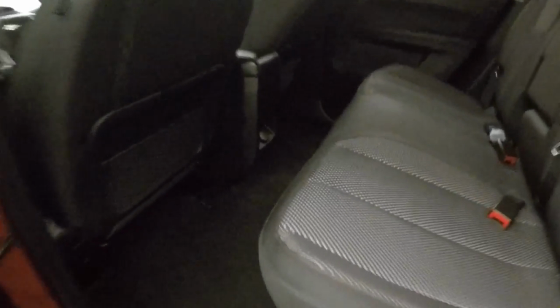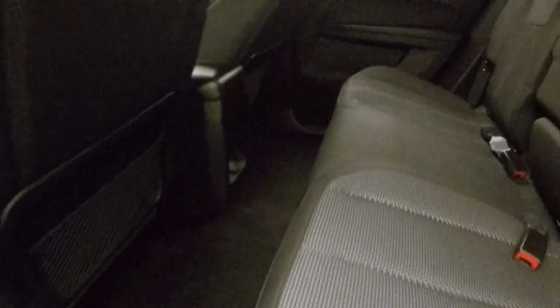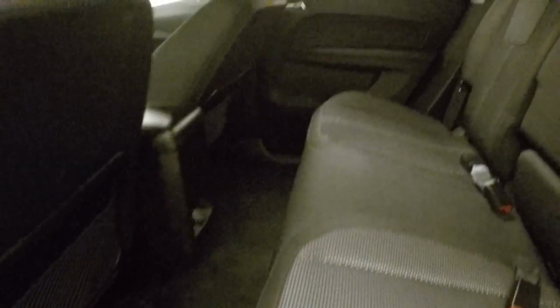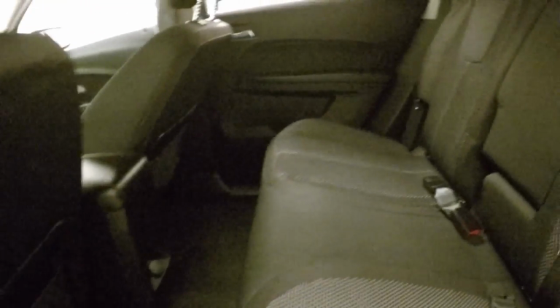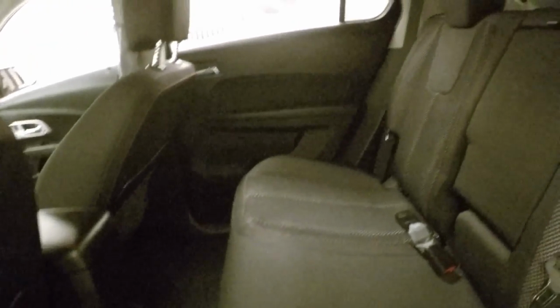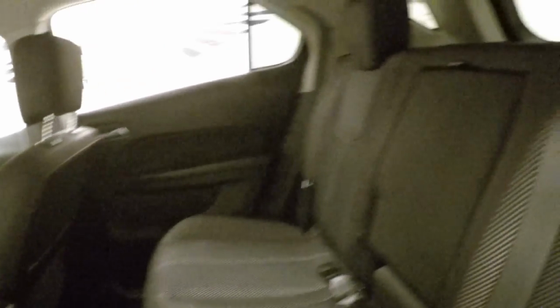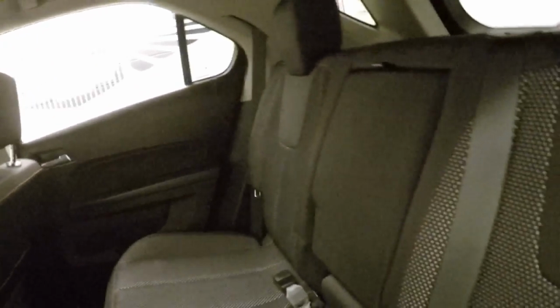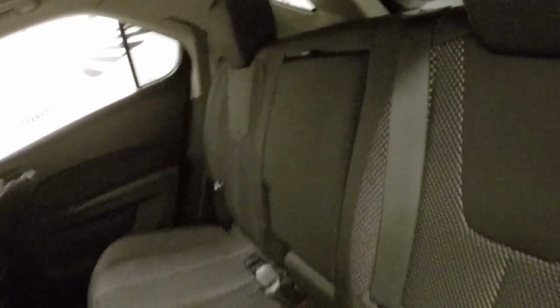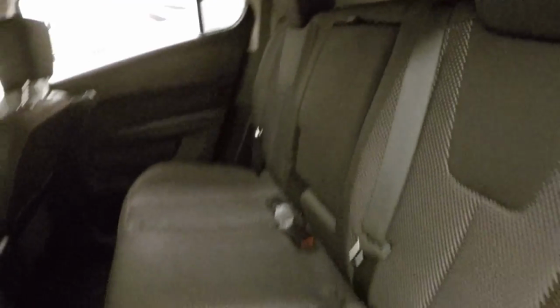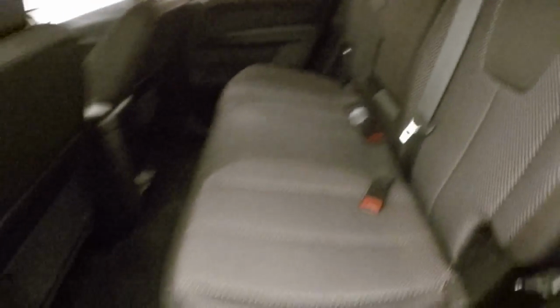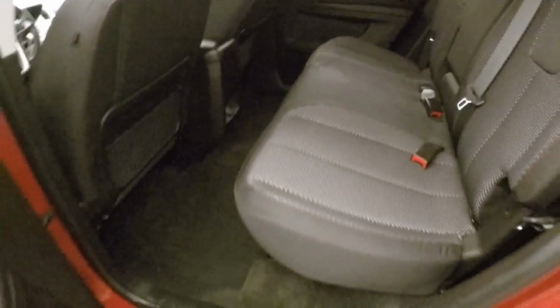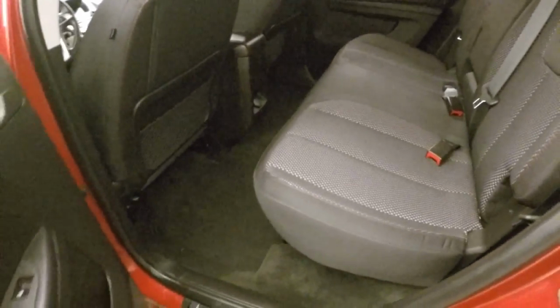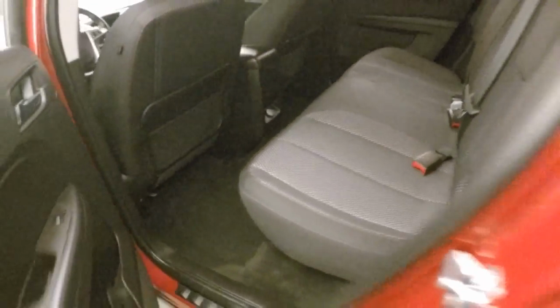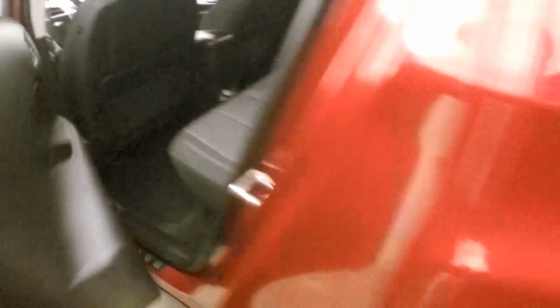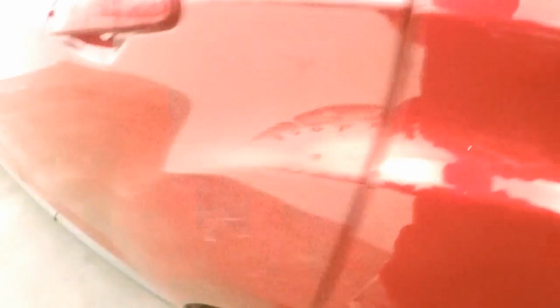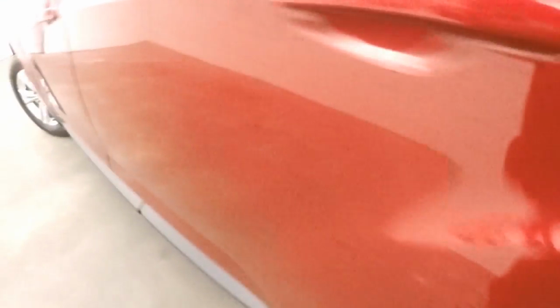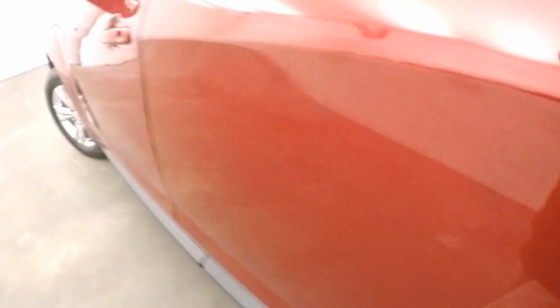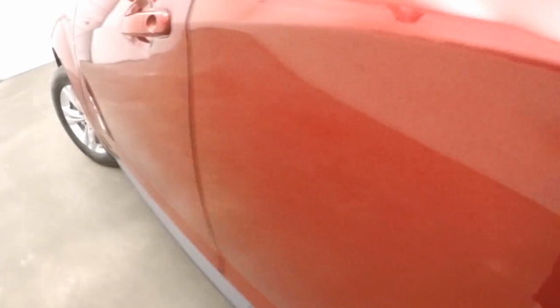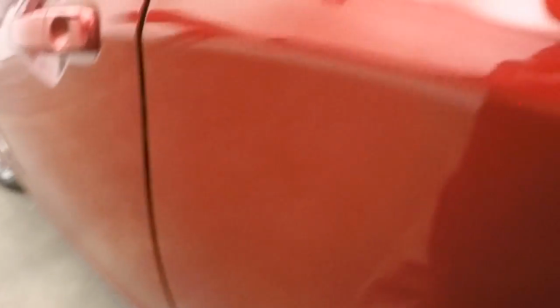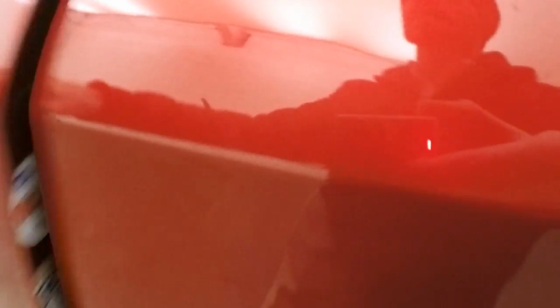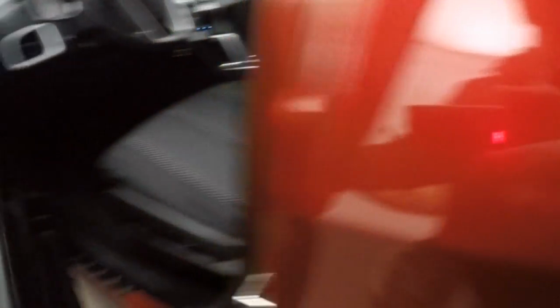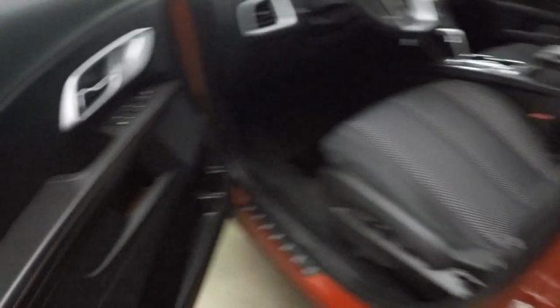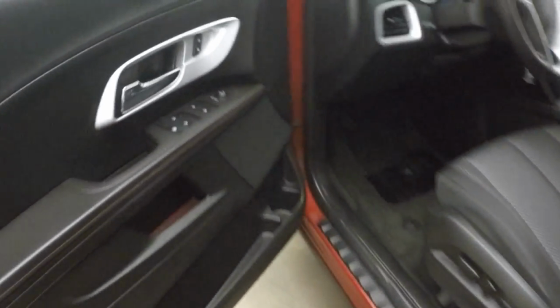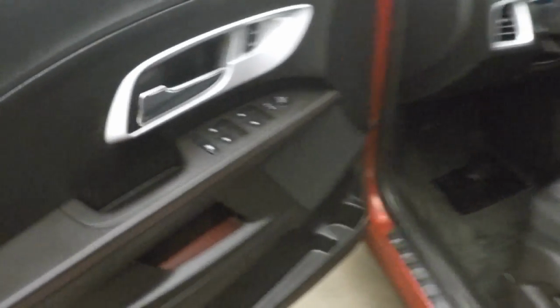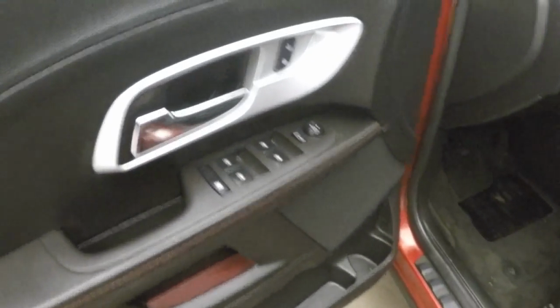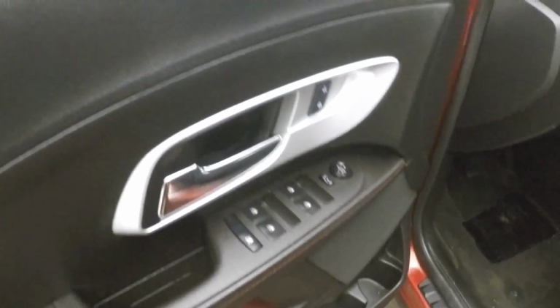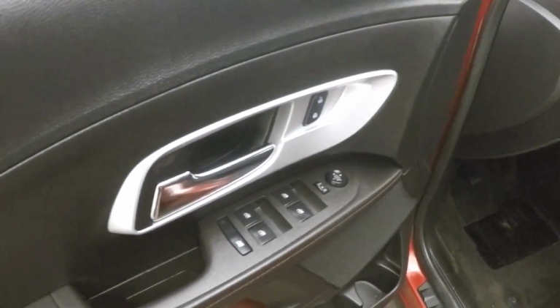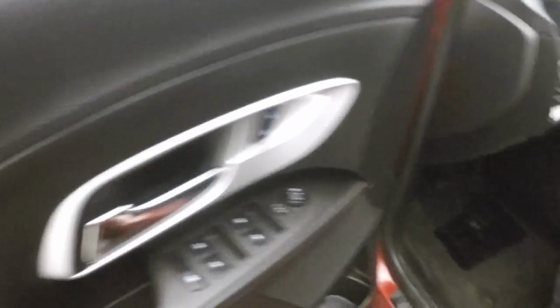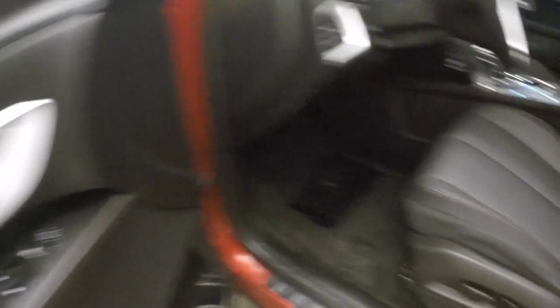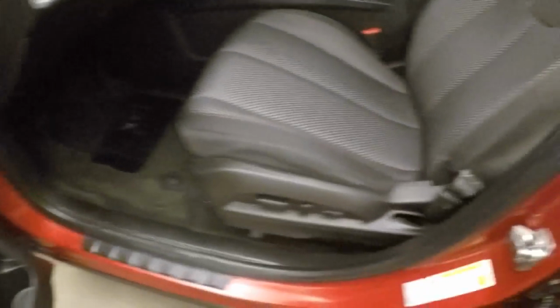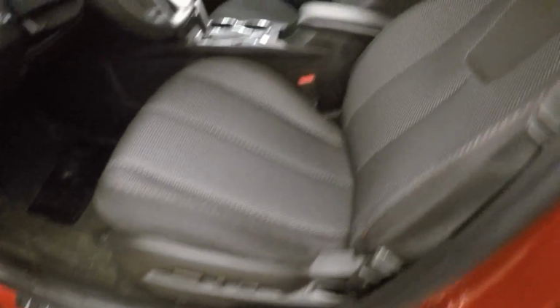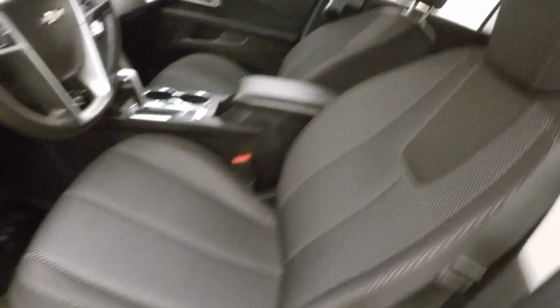To the back here, interior is in good shape. No rips, tears, stains or burns. Come up front here, all your basic controls on the door. Power seat.